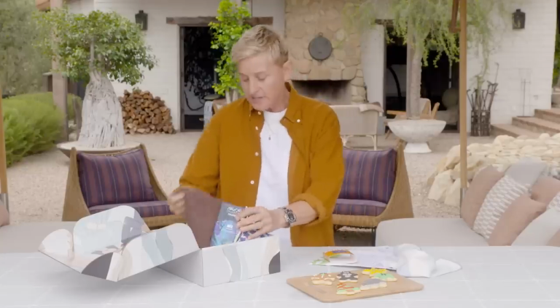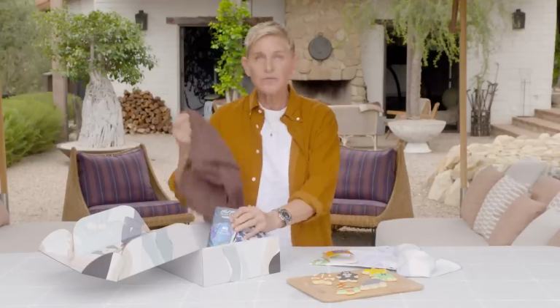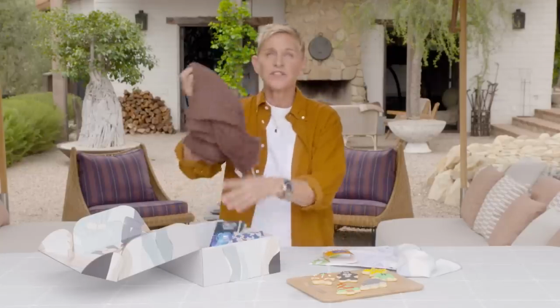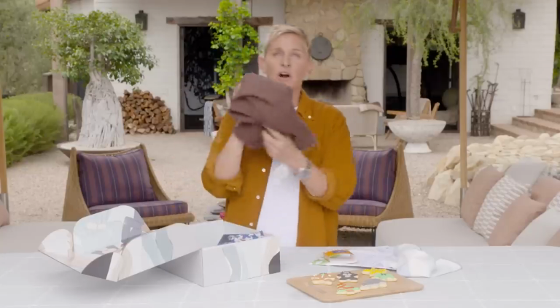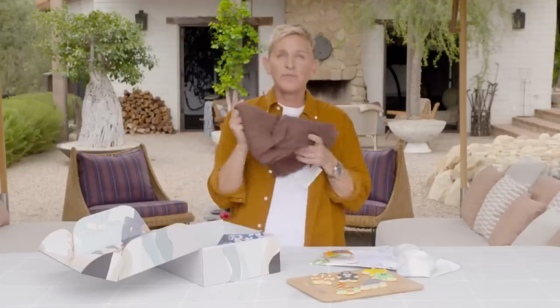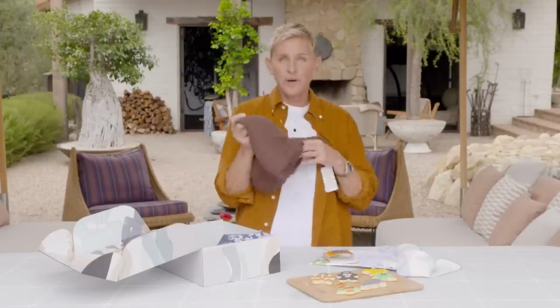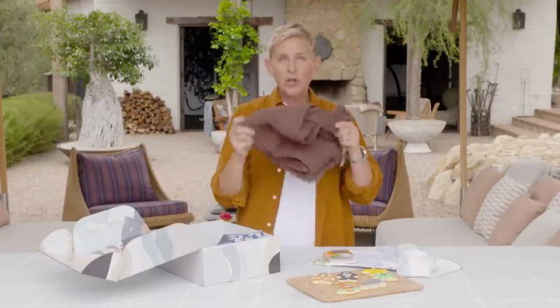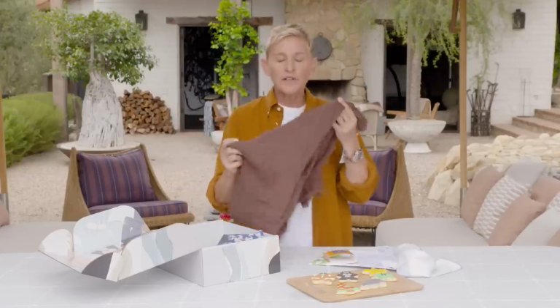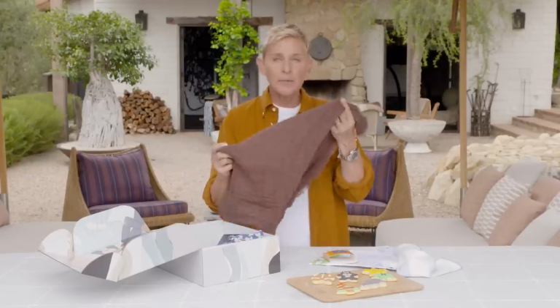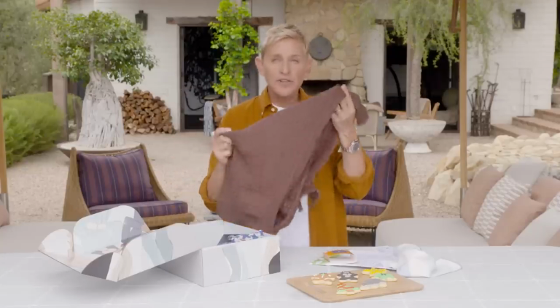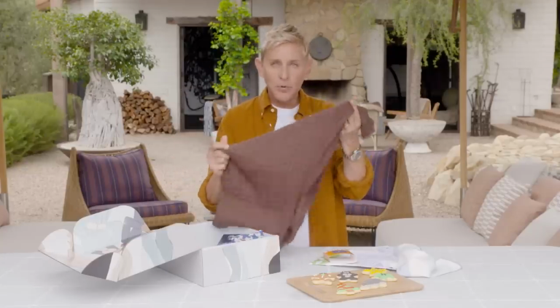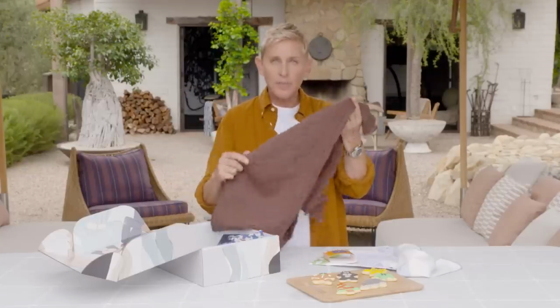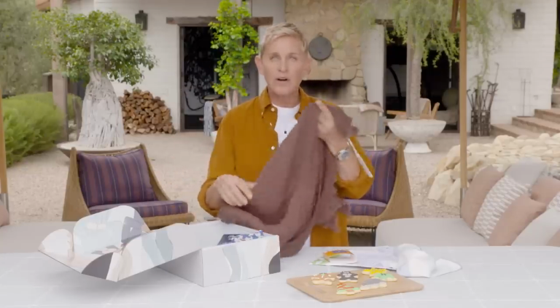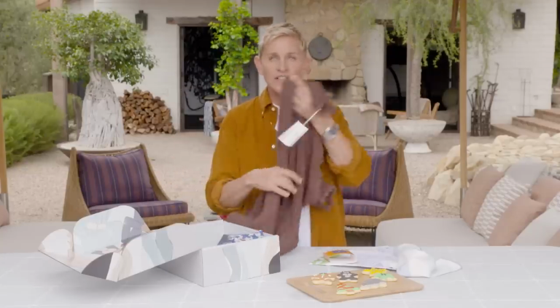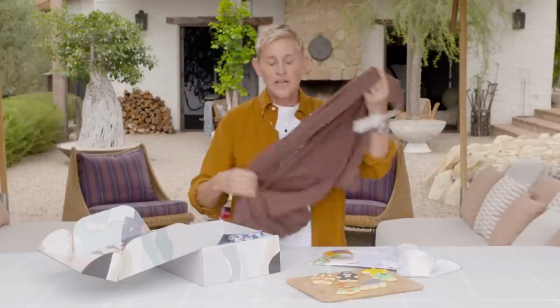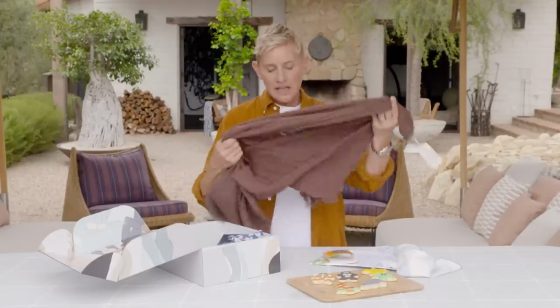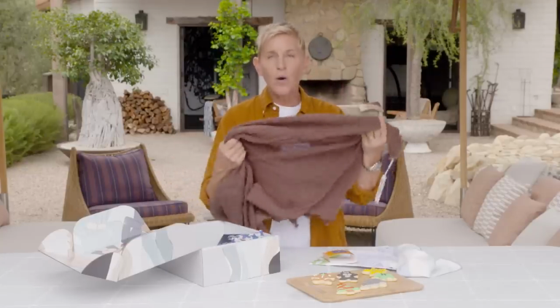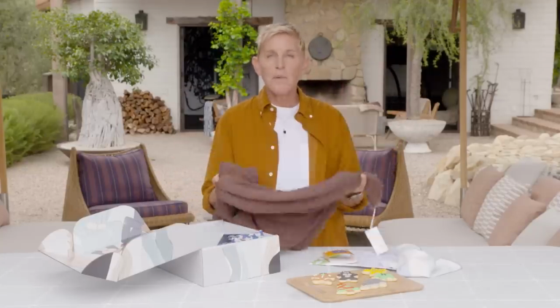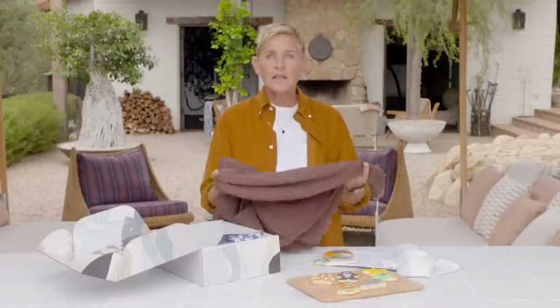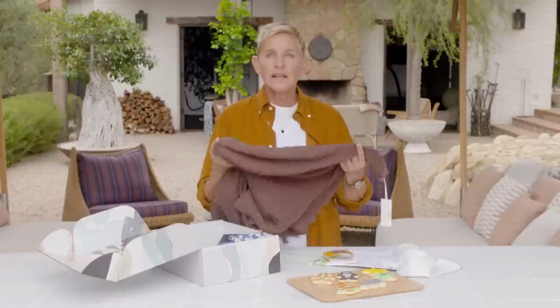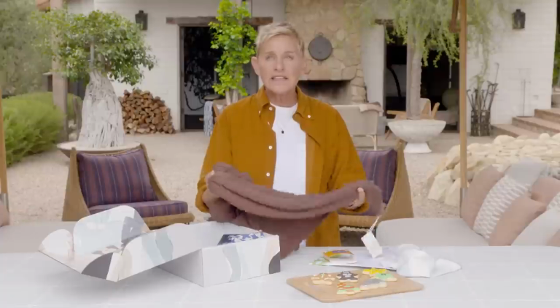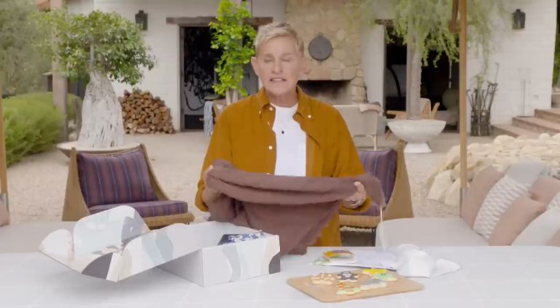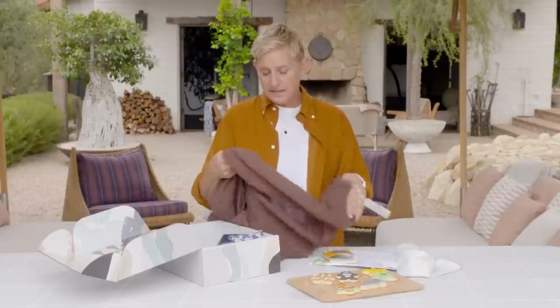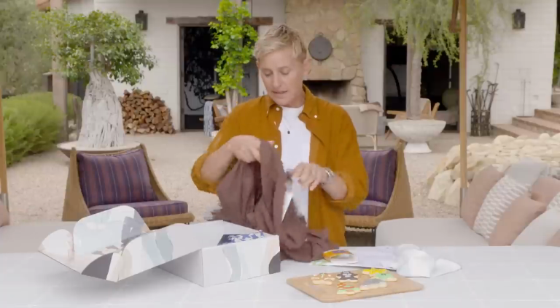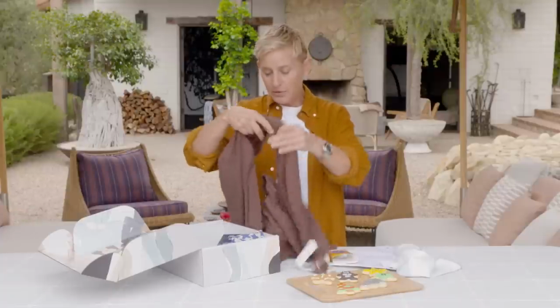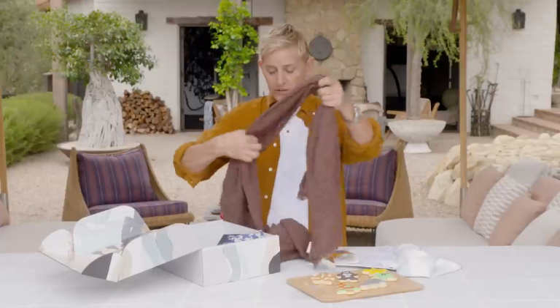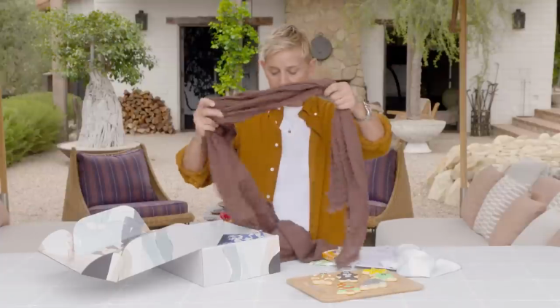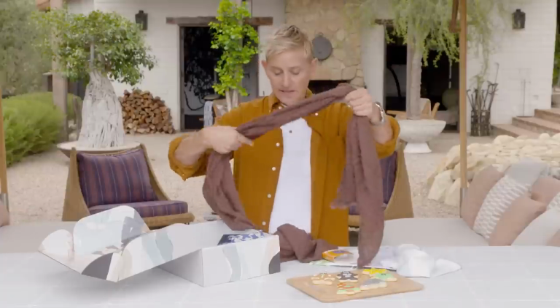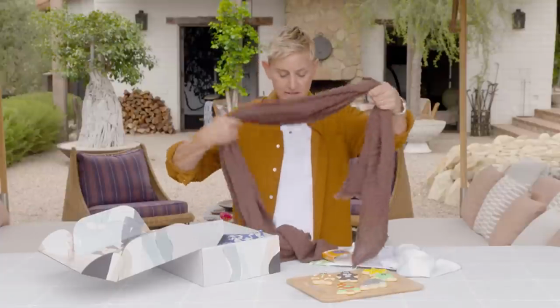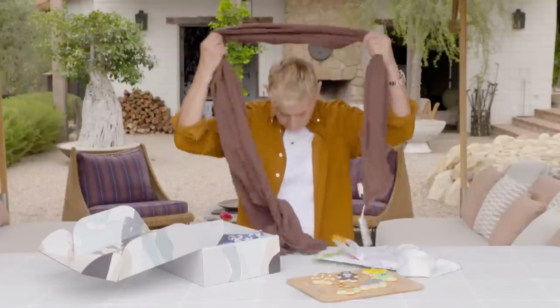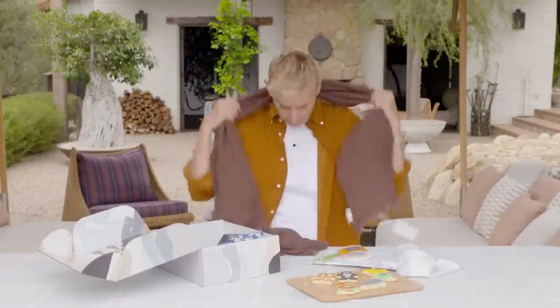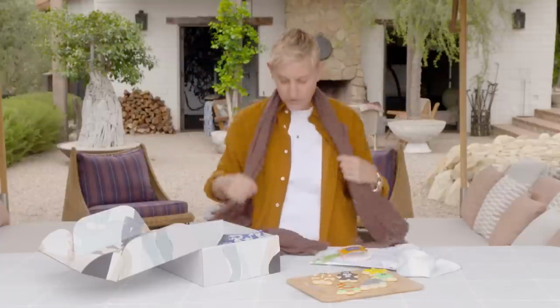Check out this scarf from Laud the Label. They support women artists in Guatemala and India. Look how beautiful this is!